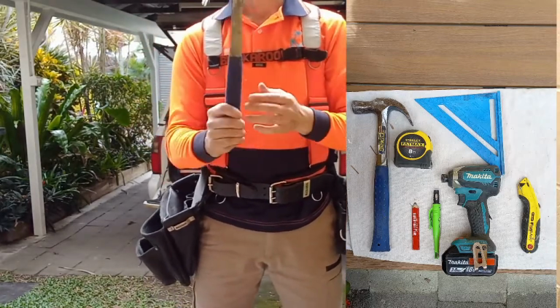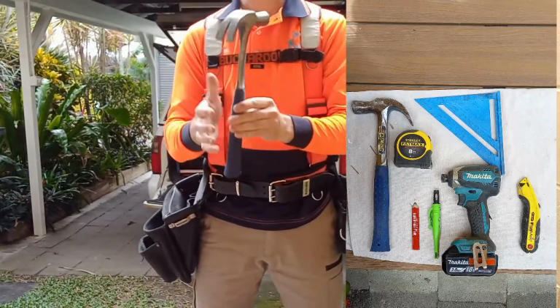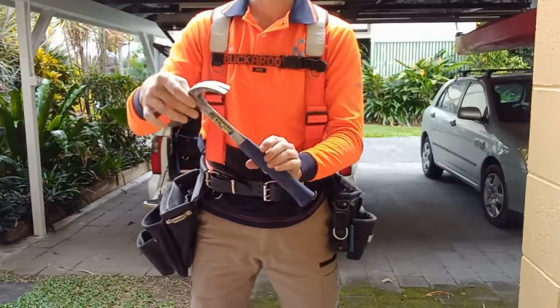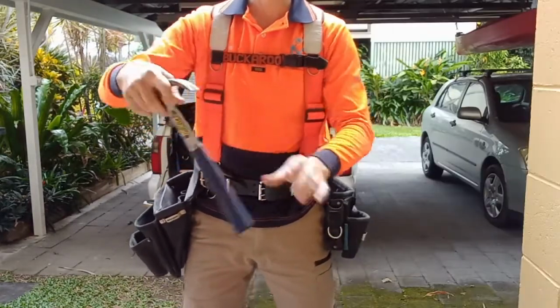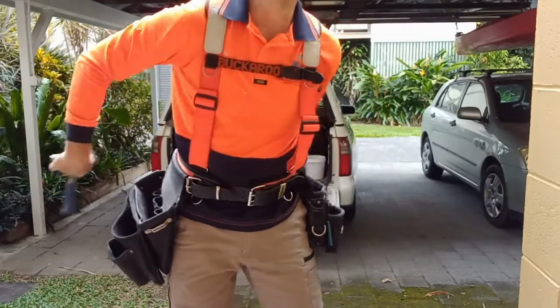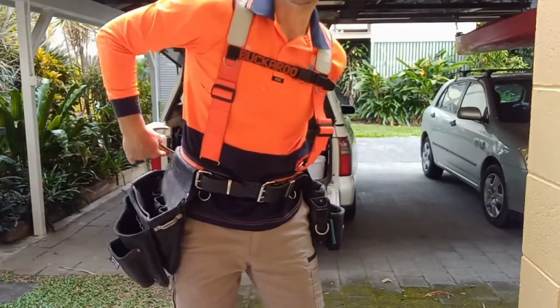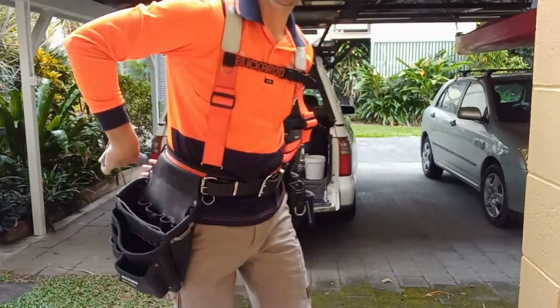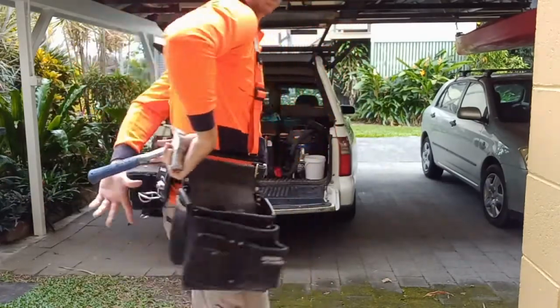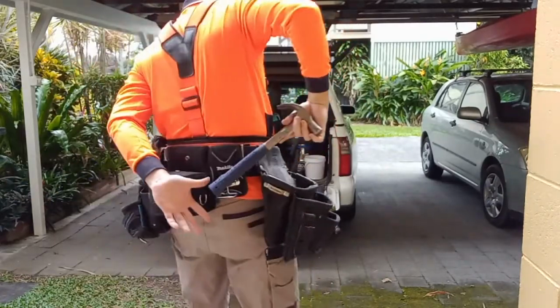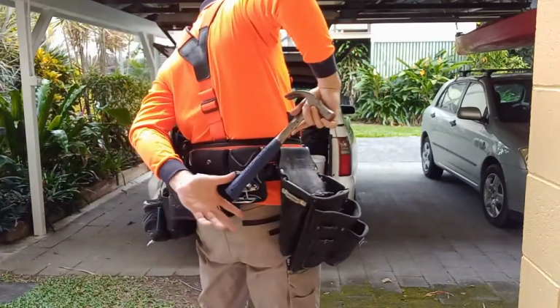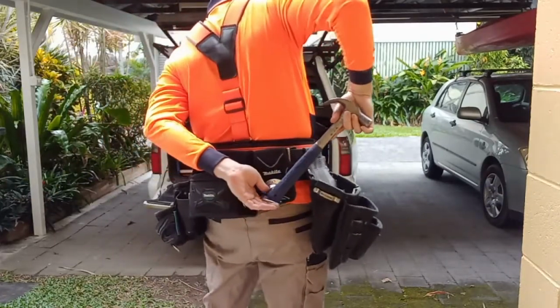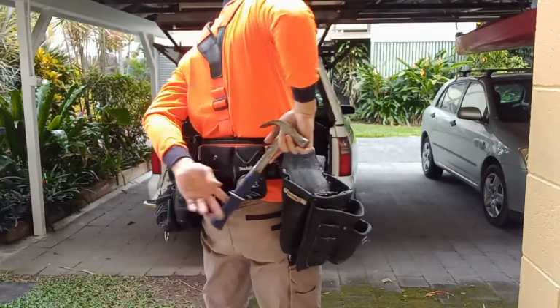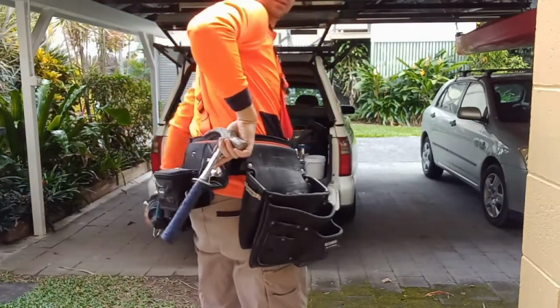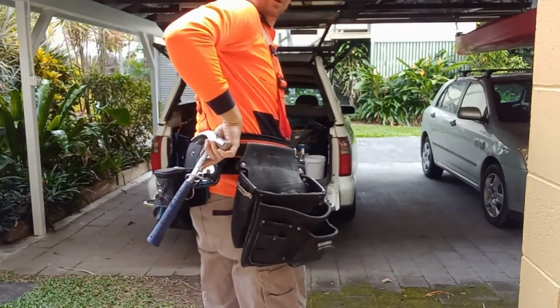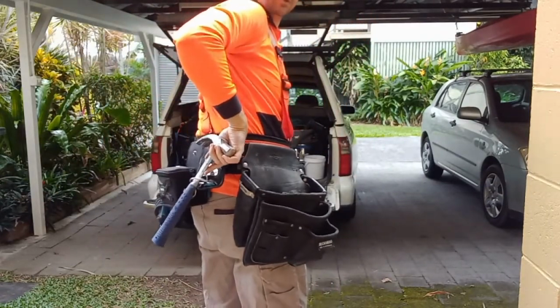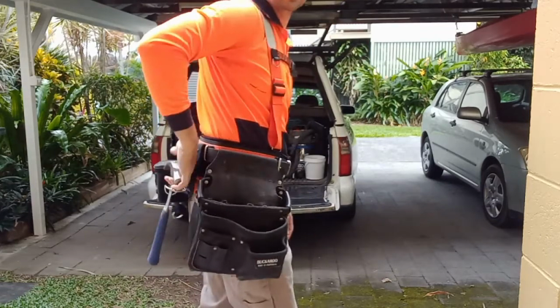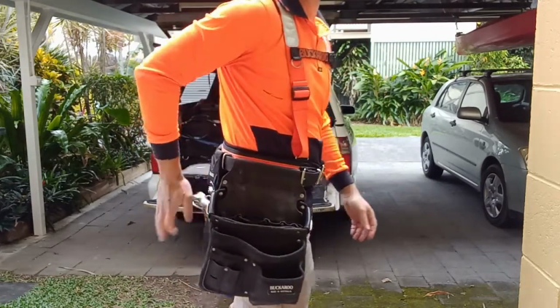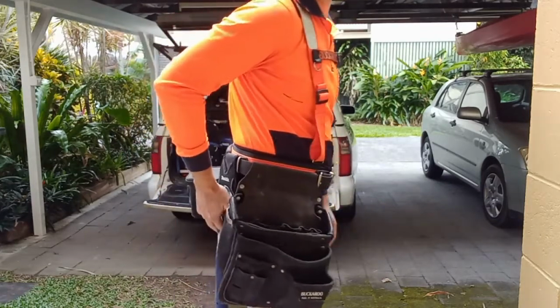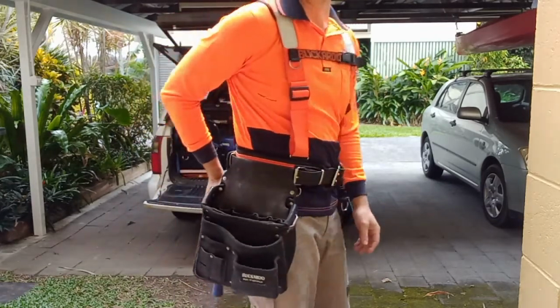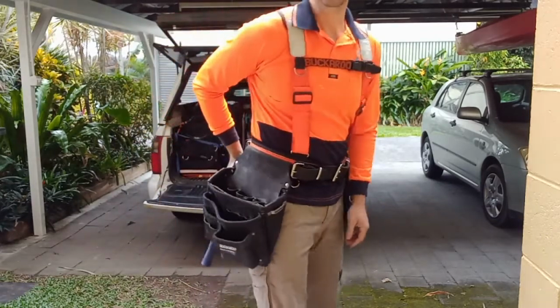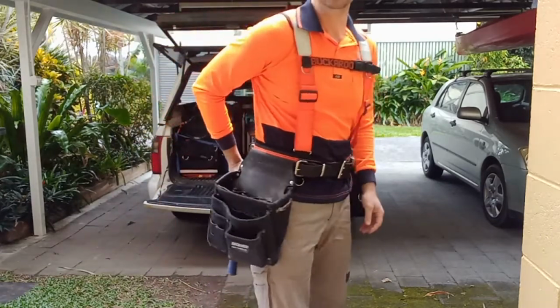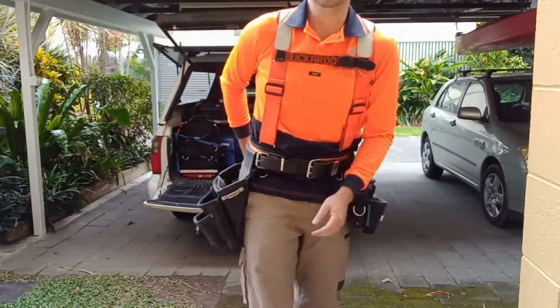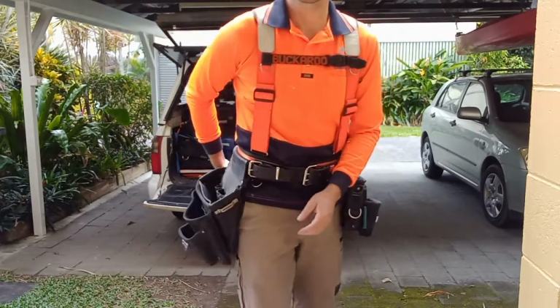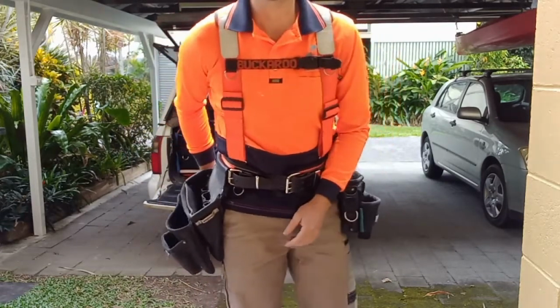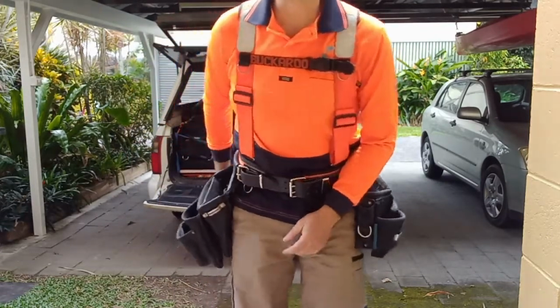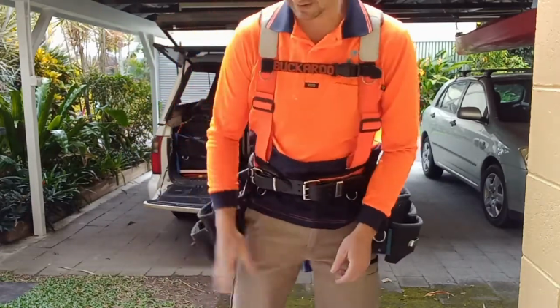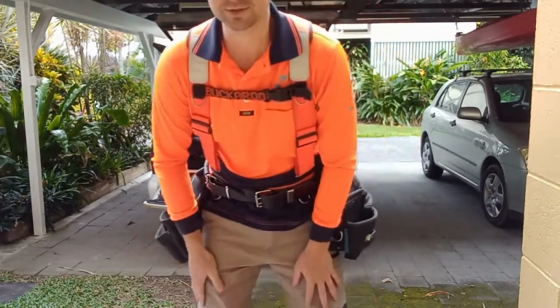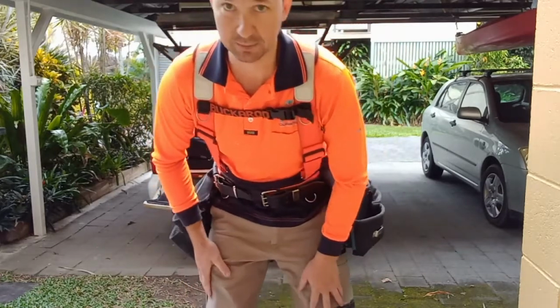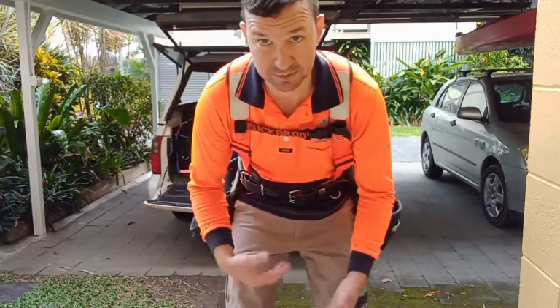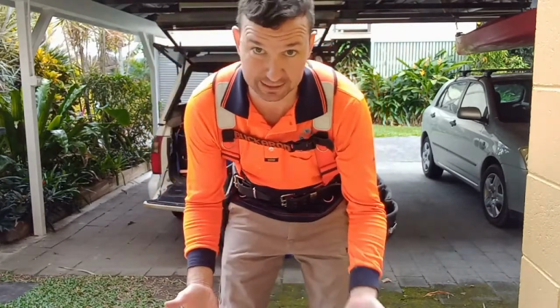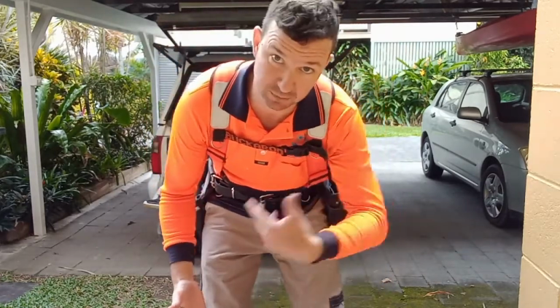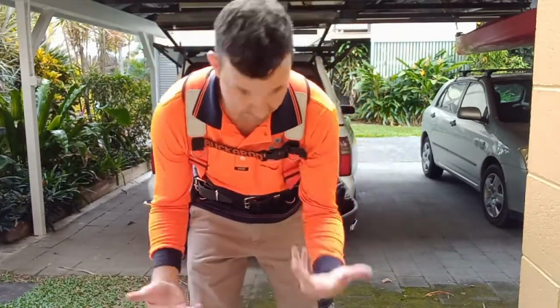Hammer — number one. Always place that one to the back. It's personal preference where people store their hammers. I find I like it on the back. I've tried it on the hip a couple of times, but I prefer it on the back.